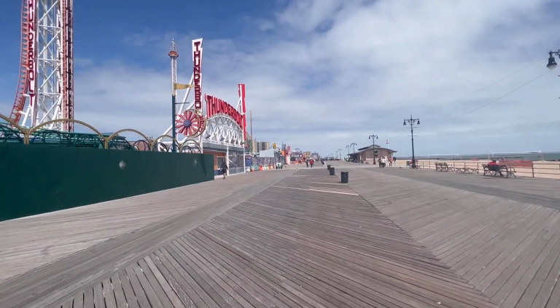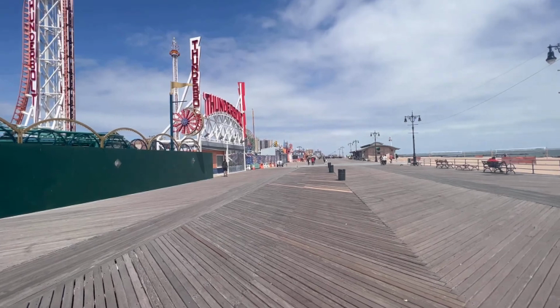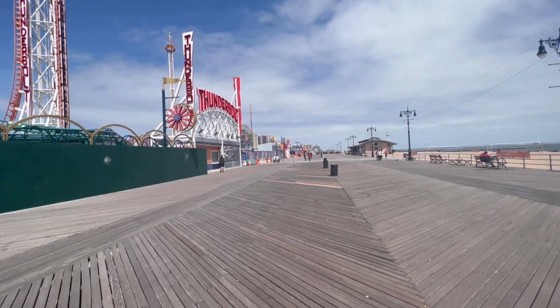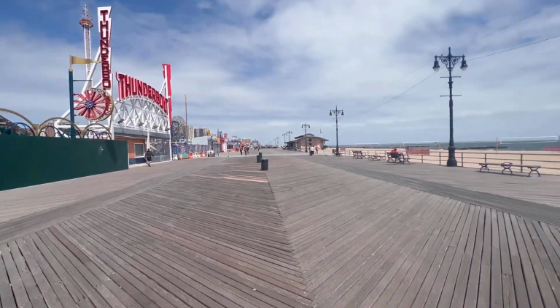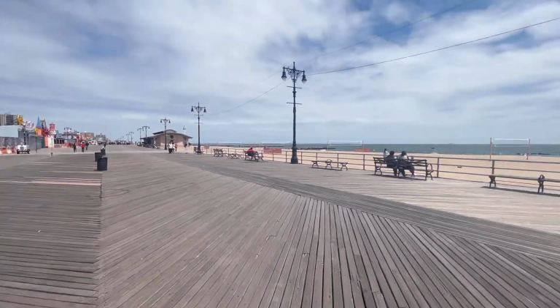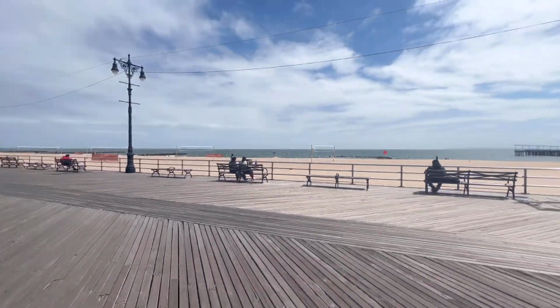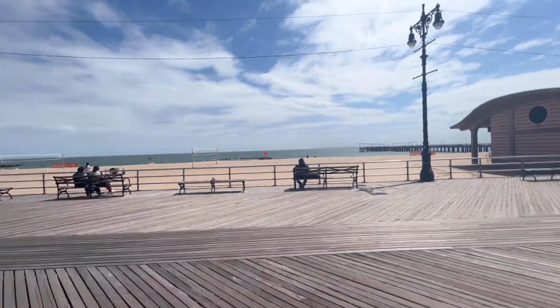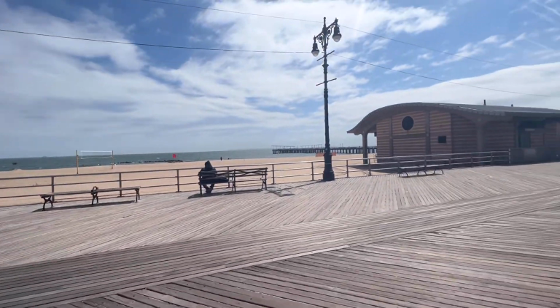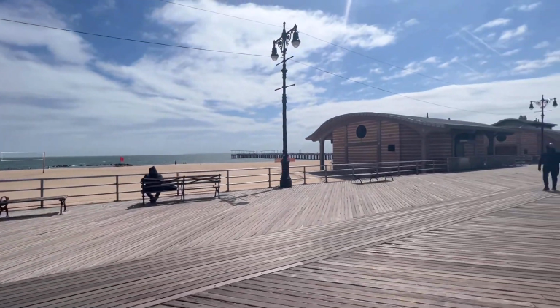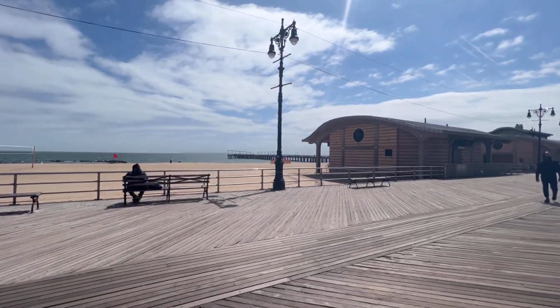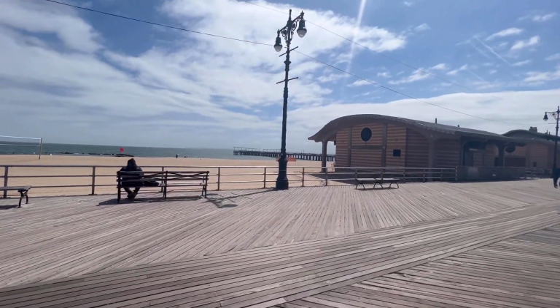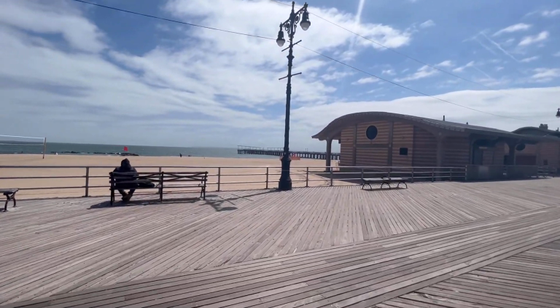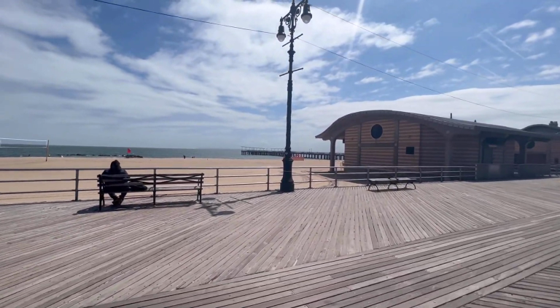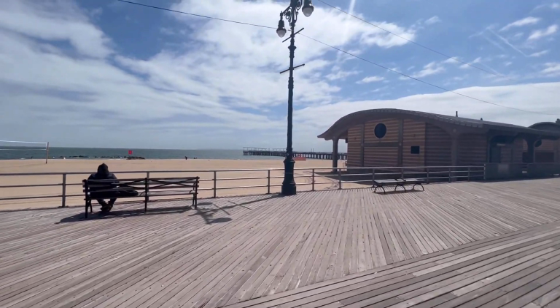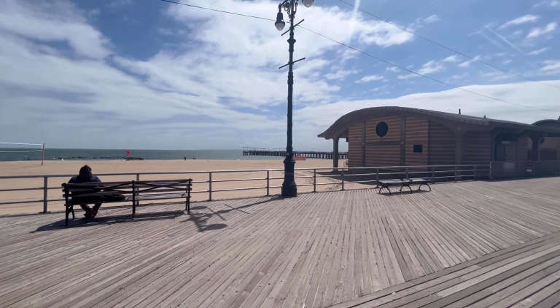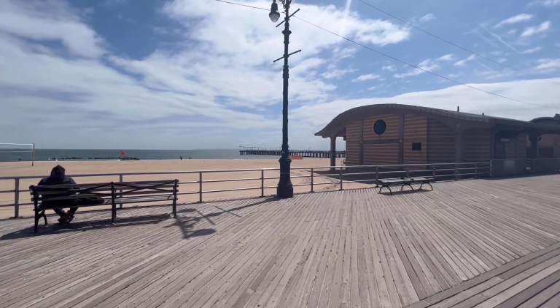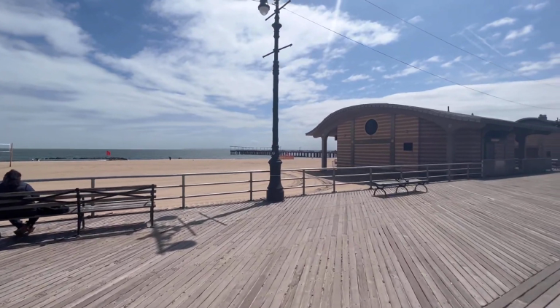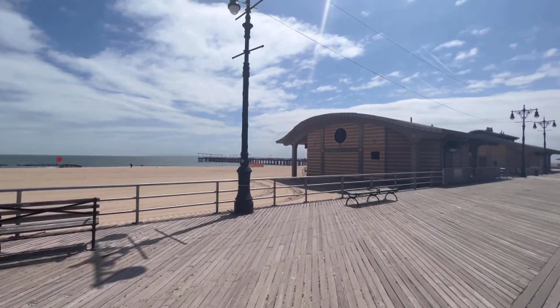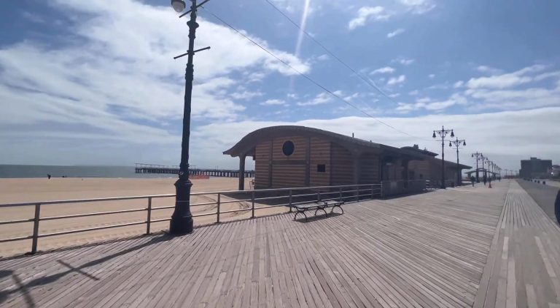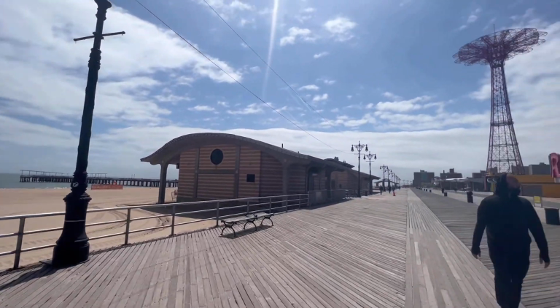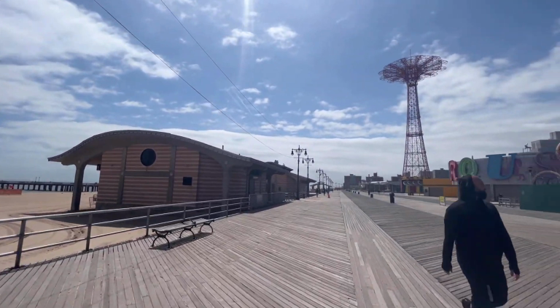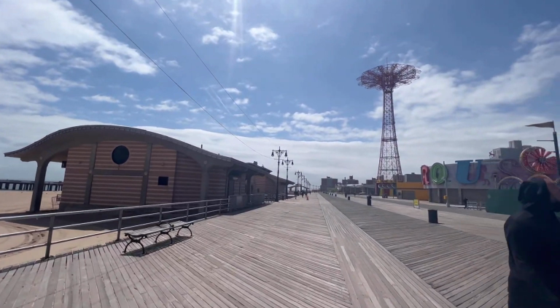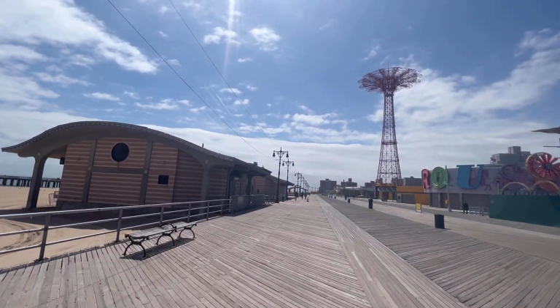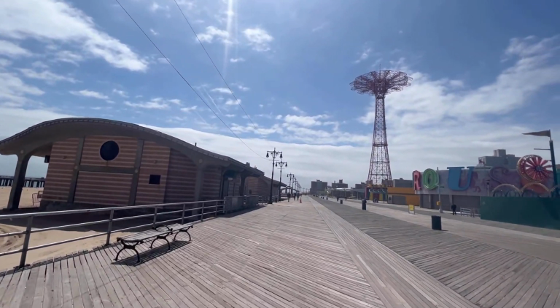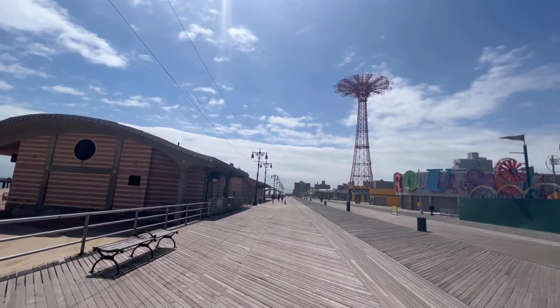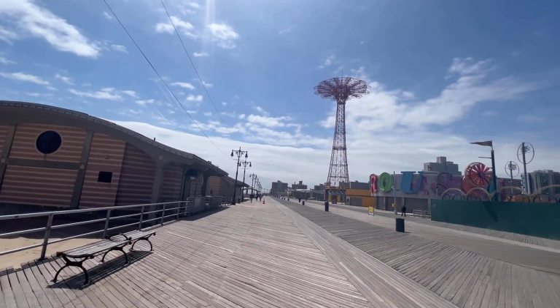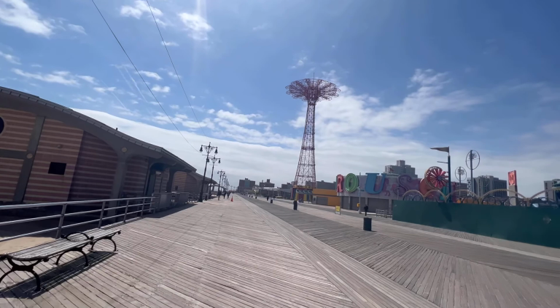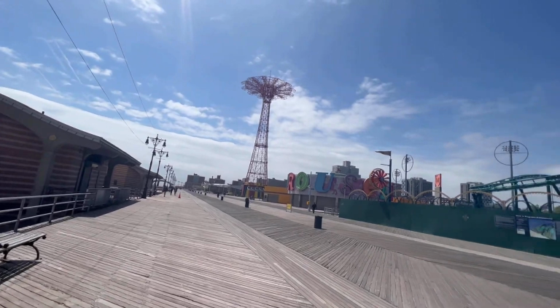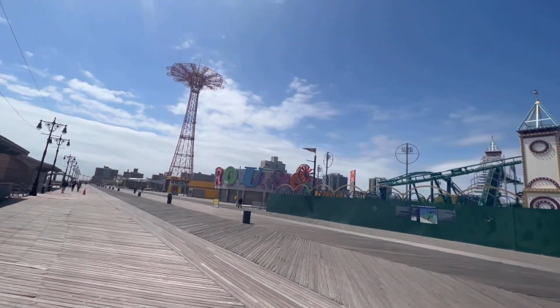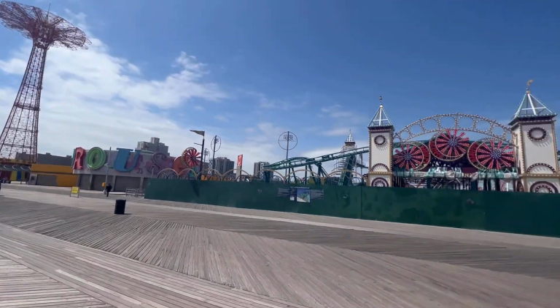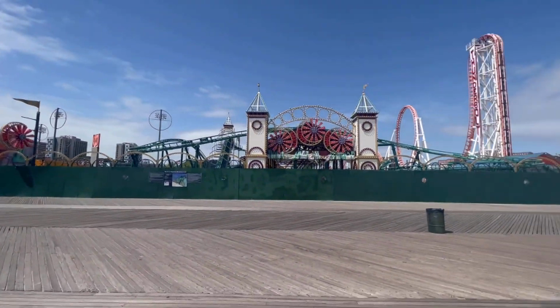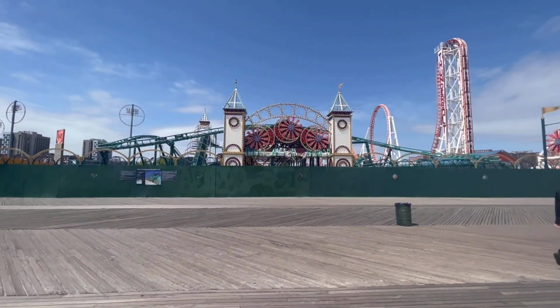Even though the rides are closed right now, there's stuff going on — people at the beach, relaxing on the pier. Parachute ride is there too. So this is the view as a whole.